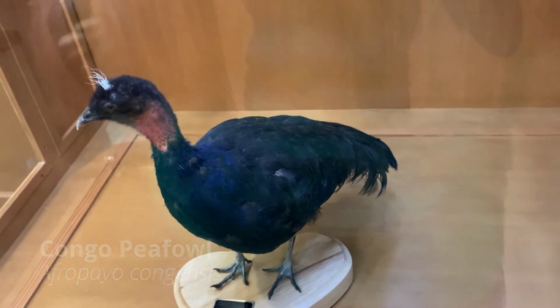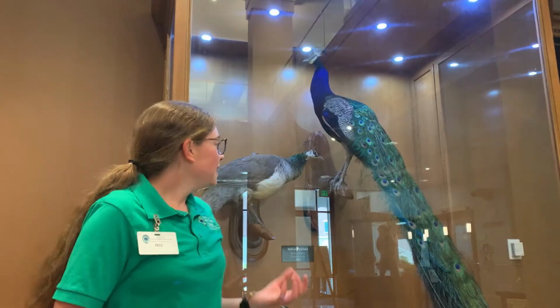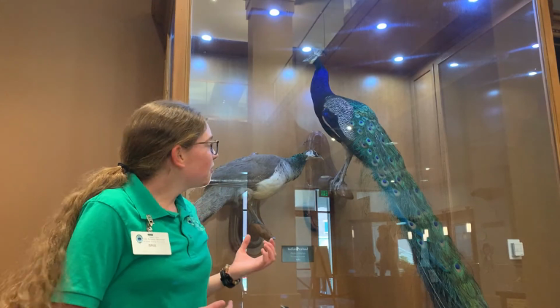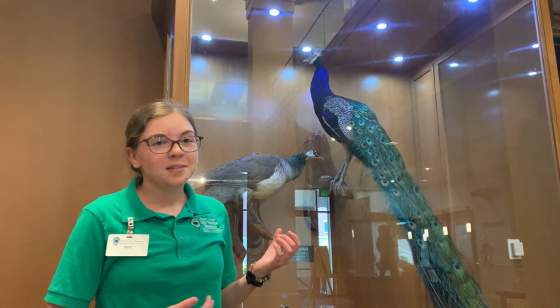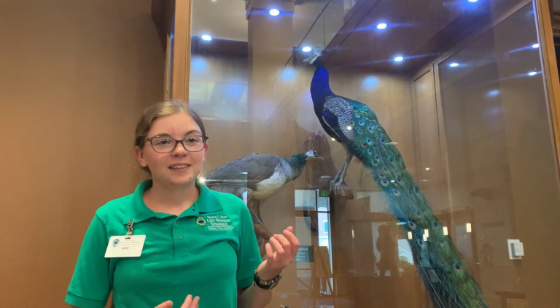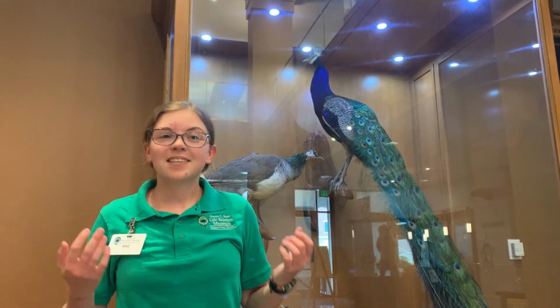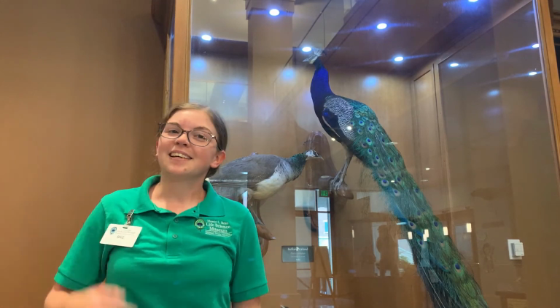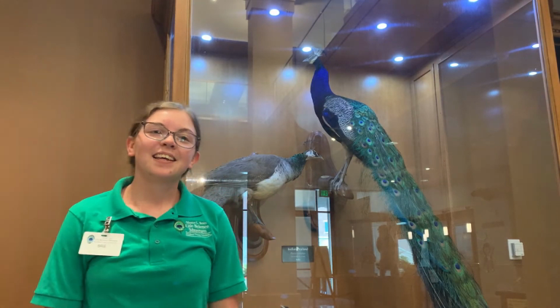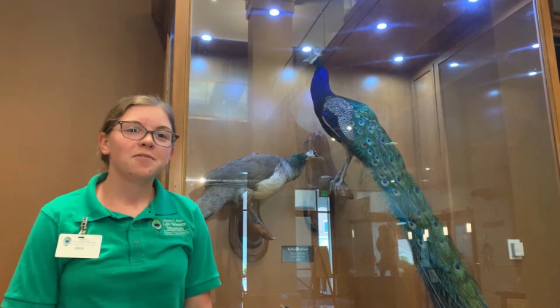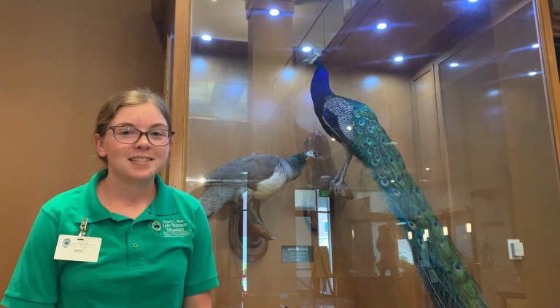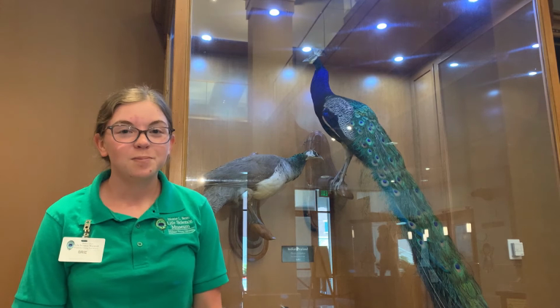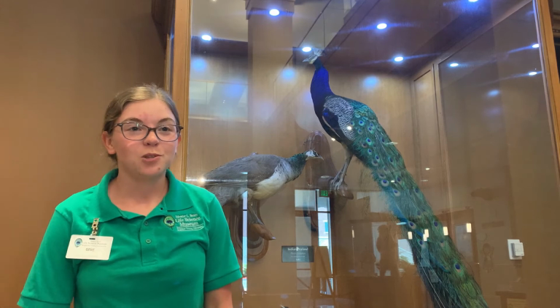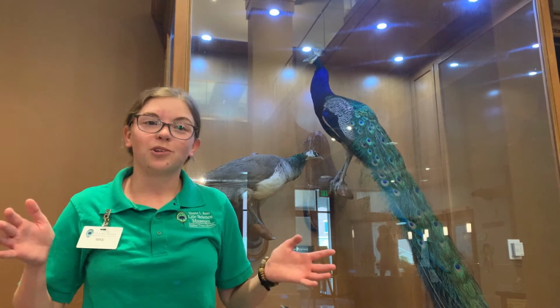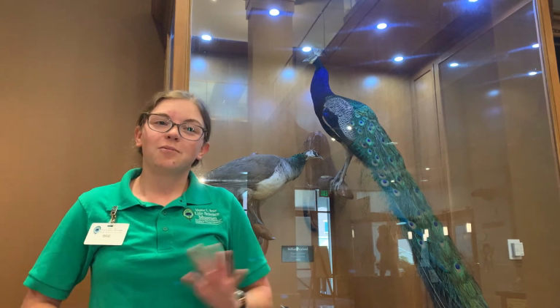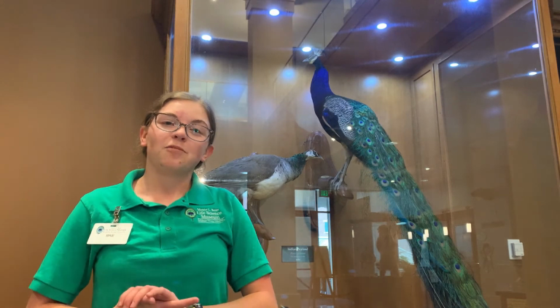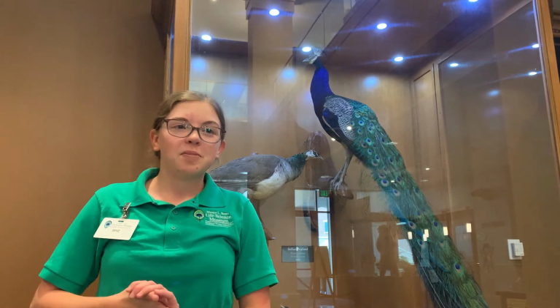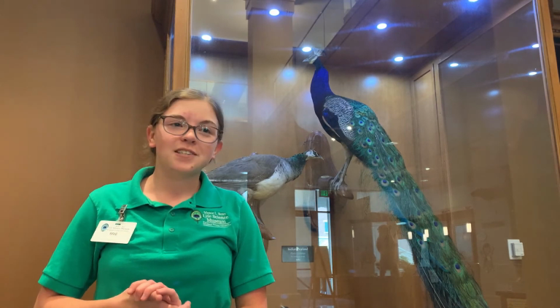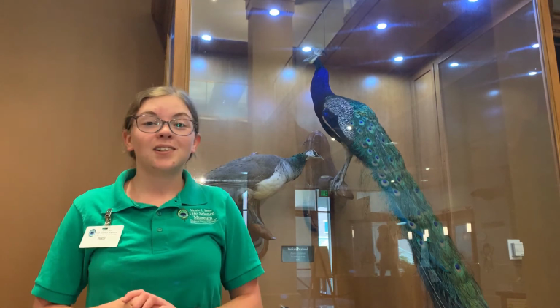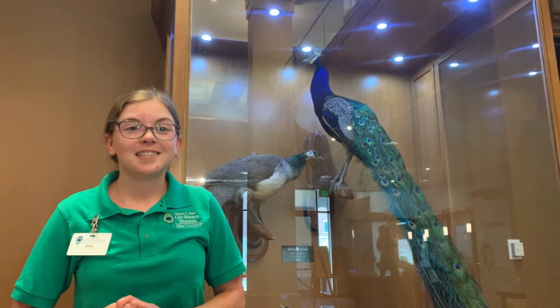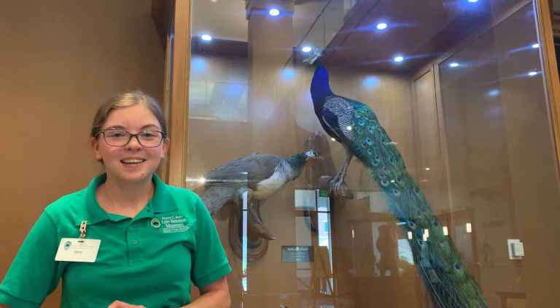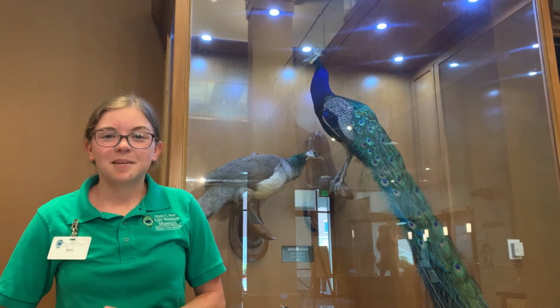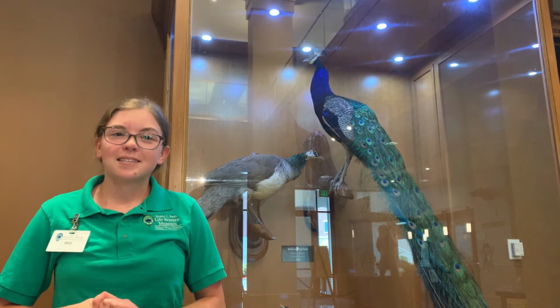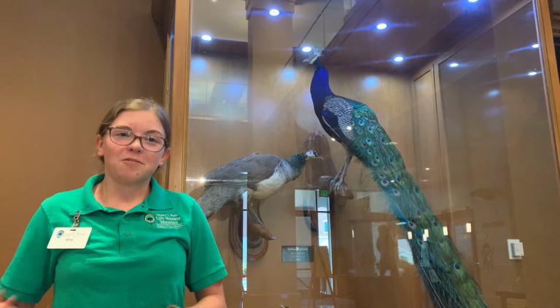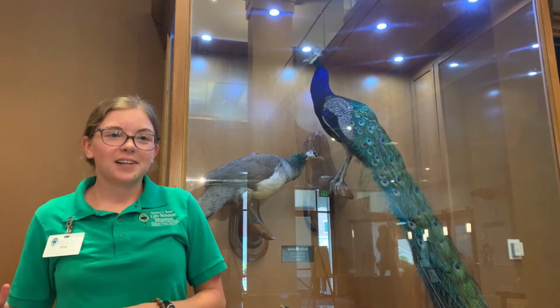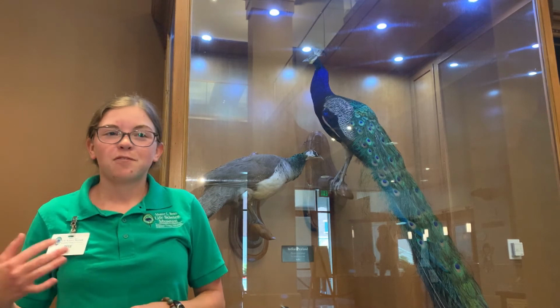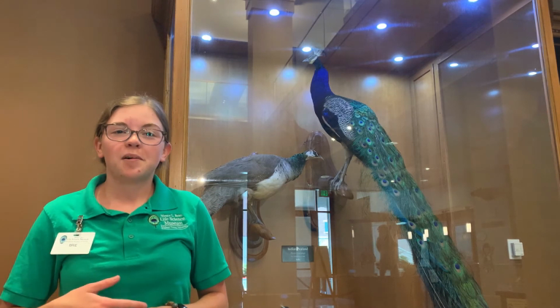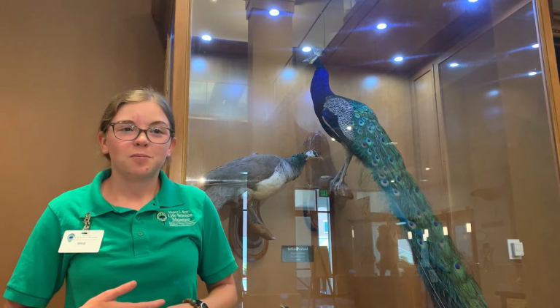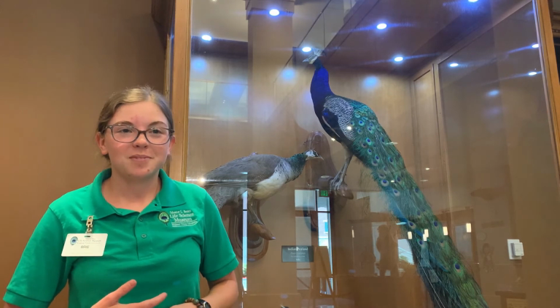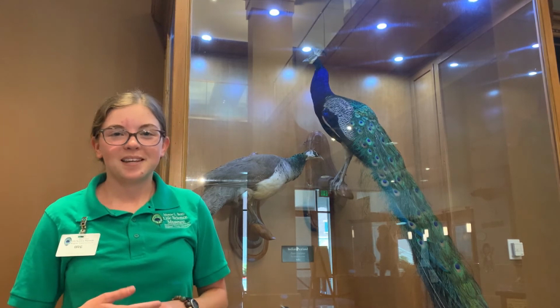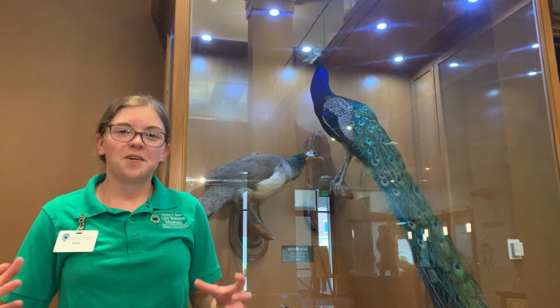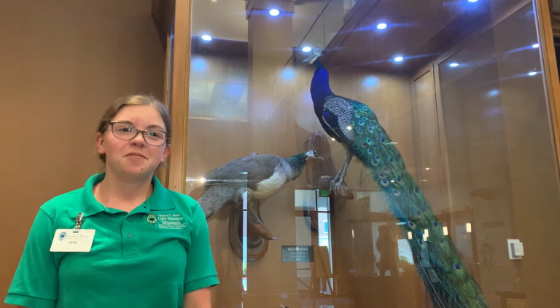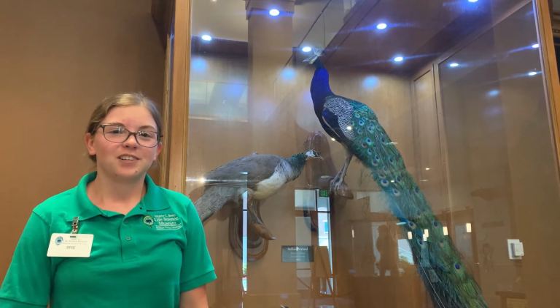The Indian peafowl unsurprisingly lives in India. It can also be found as an introduced species throughout the world, with some feral populations even here in the United States. Some places, like Florida, even have peafowl management programs to help get feral peafowl under control.